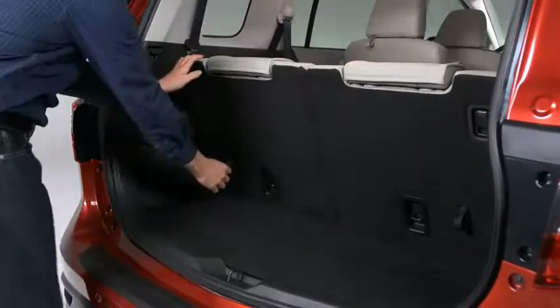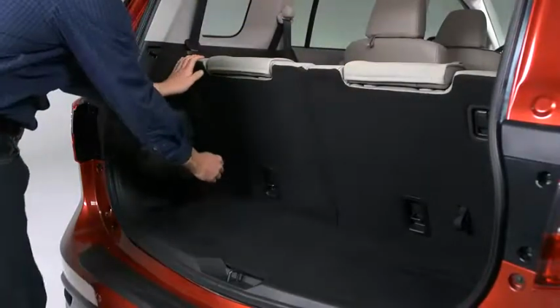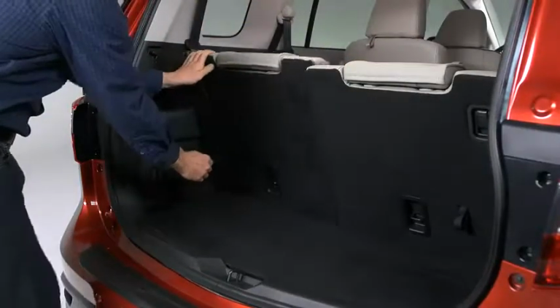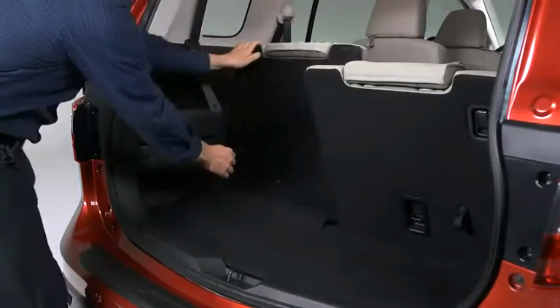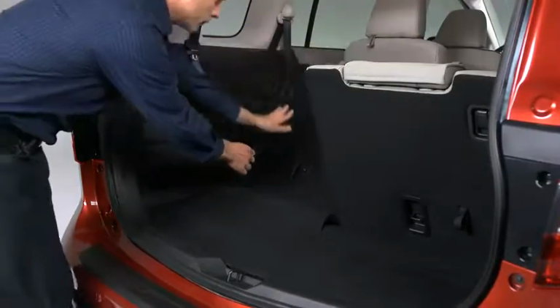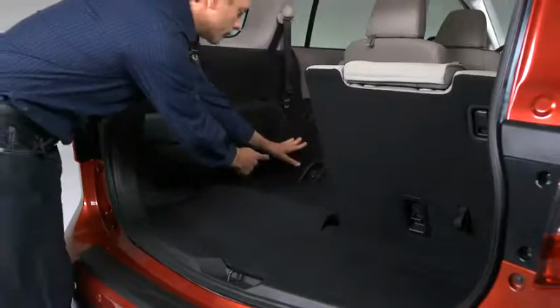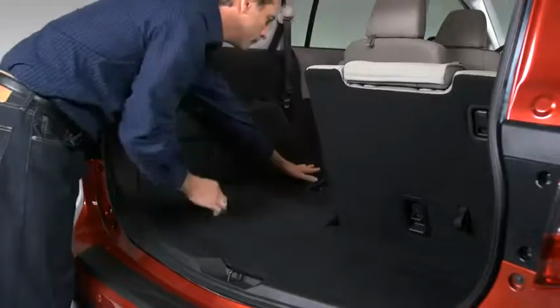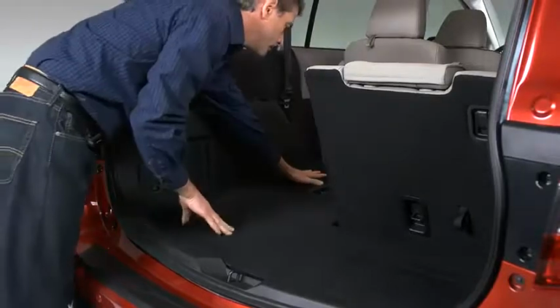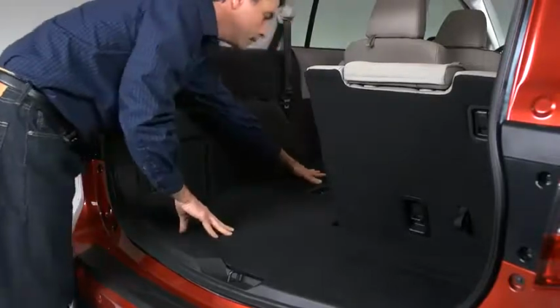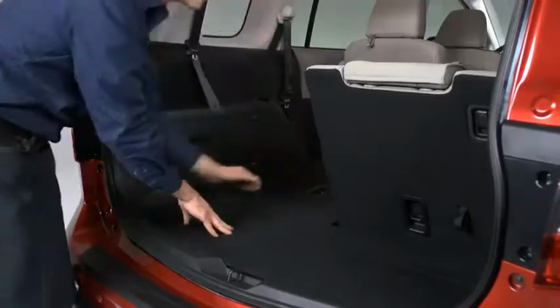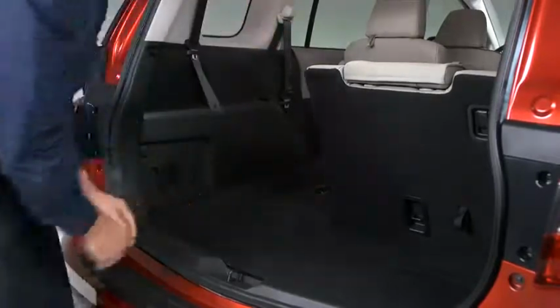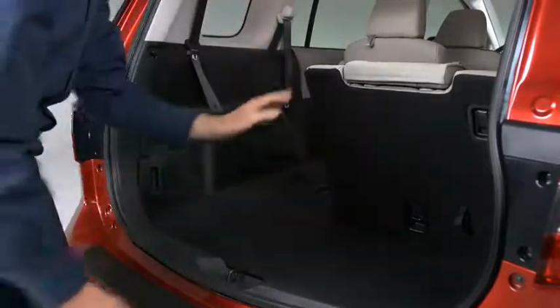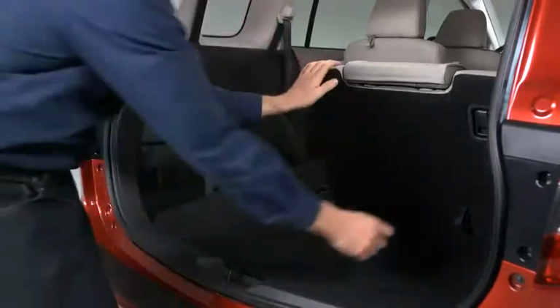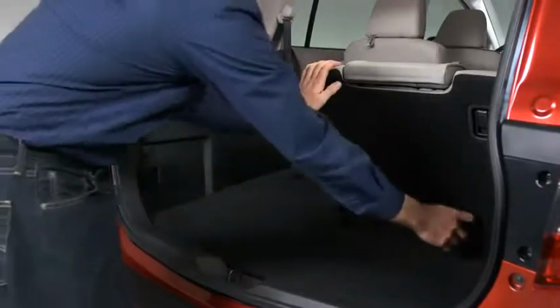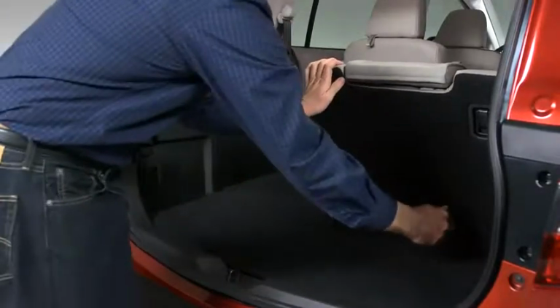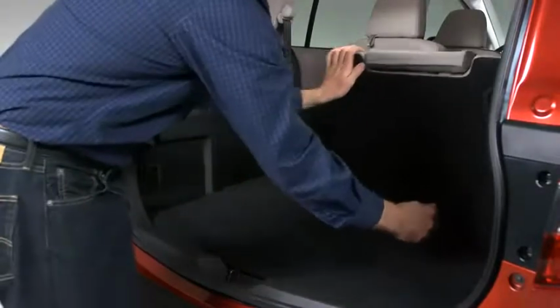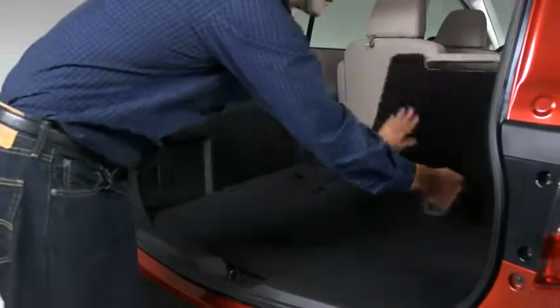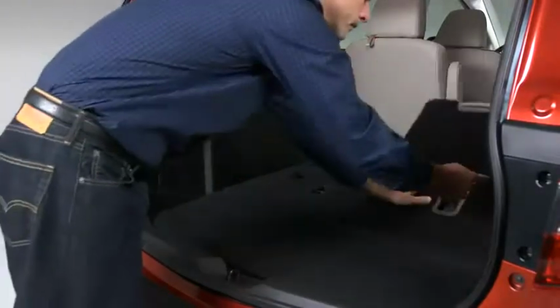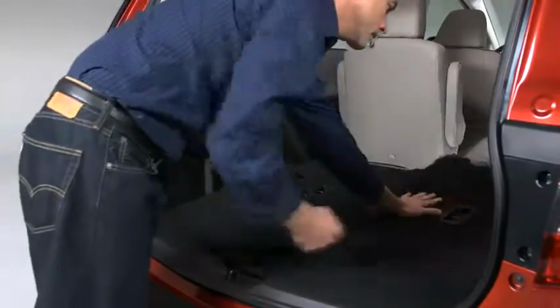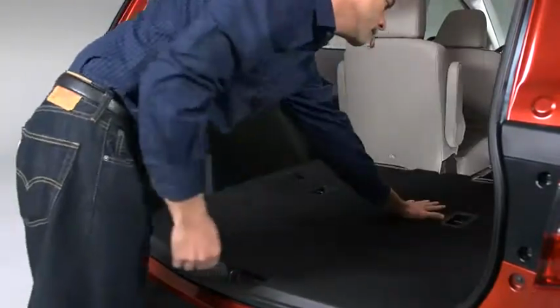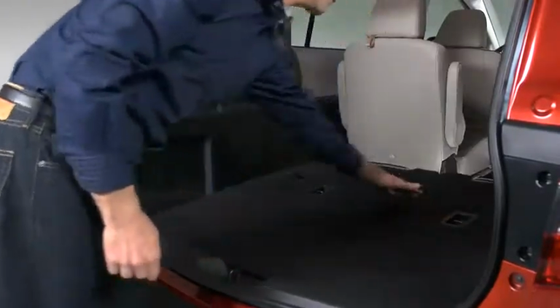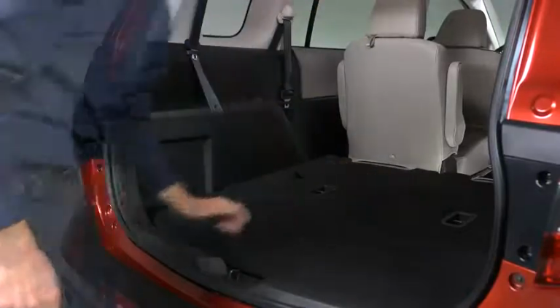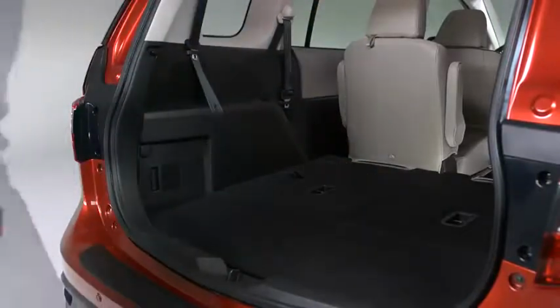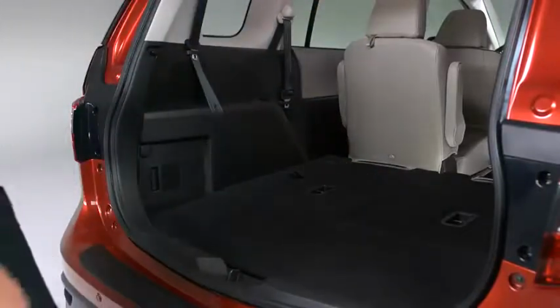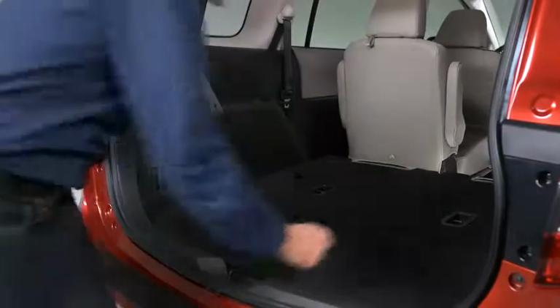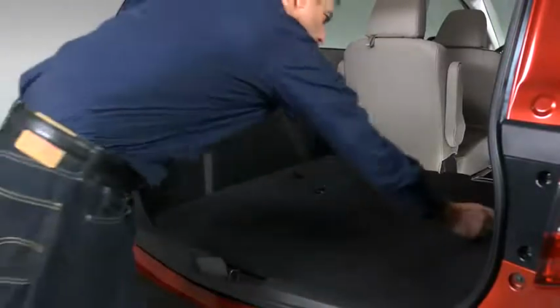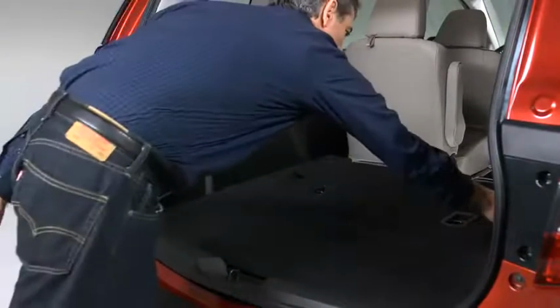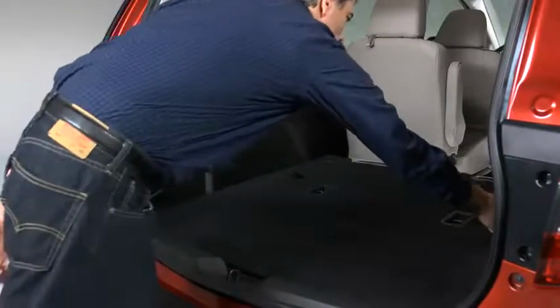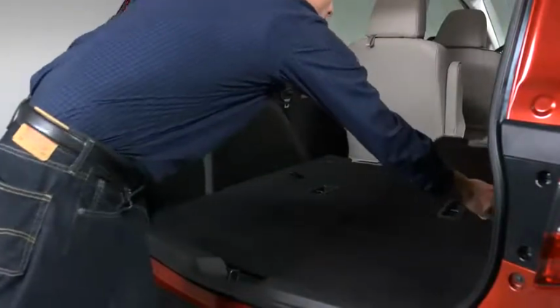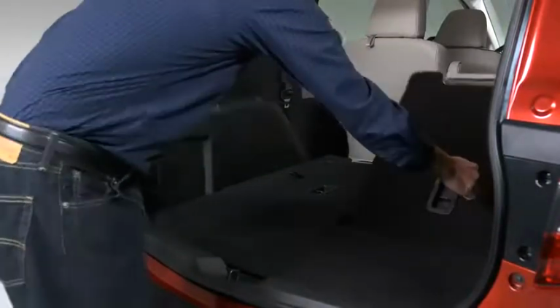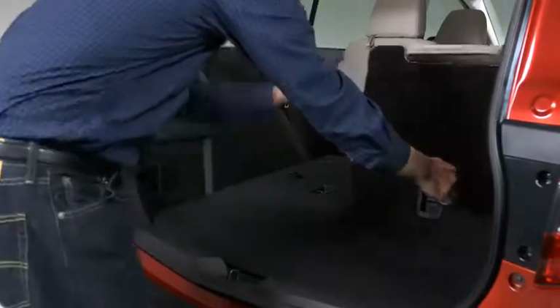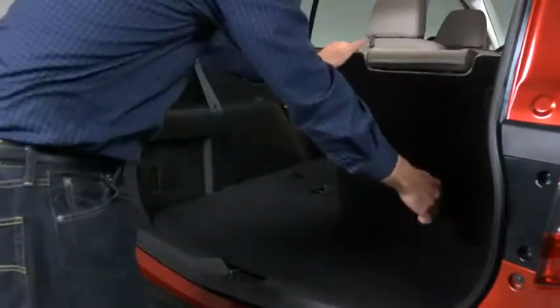Pull the strap and fold the seat back forward. Lock the seat back in place by pushing it down. To return the seat back to its original position, pull the strap.